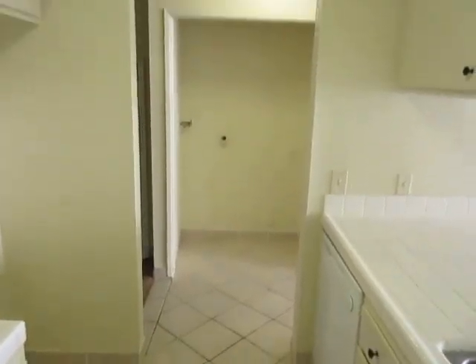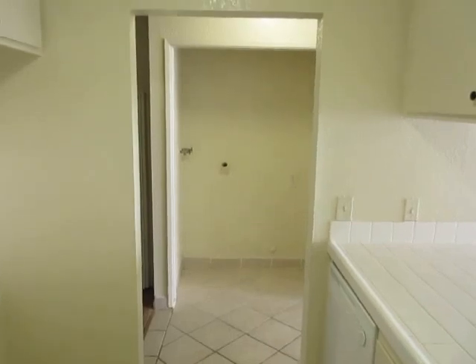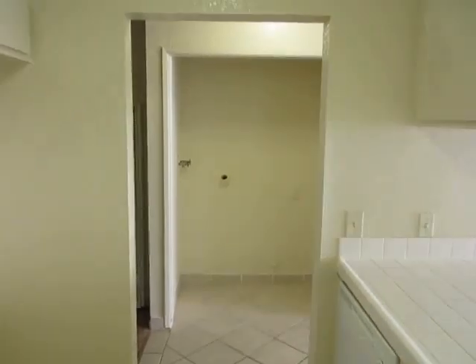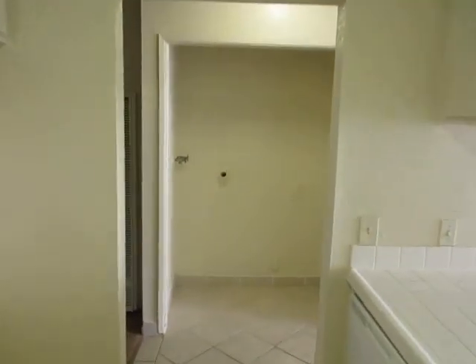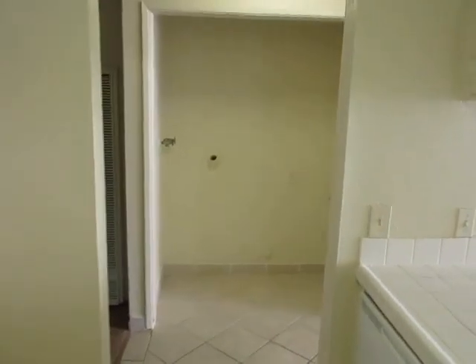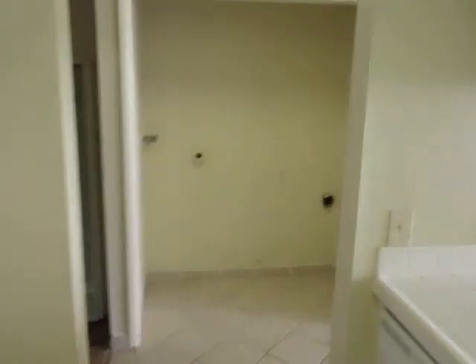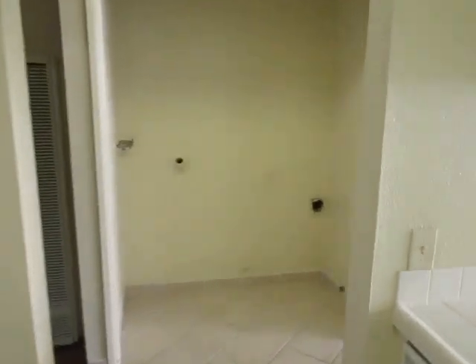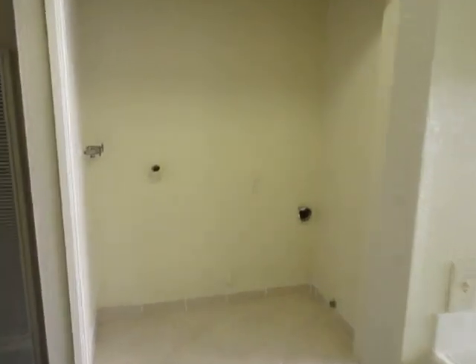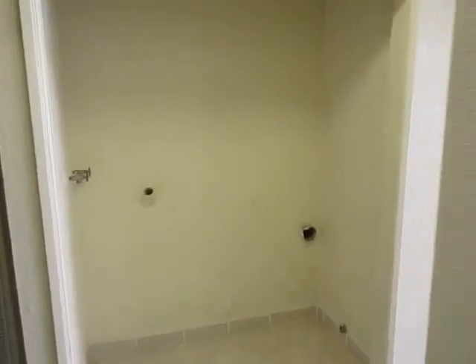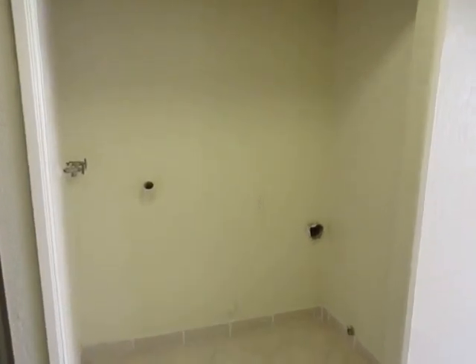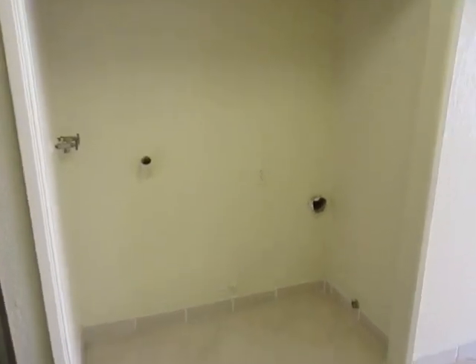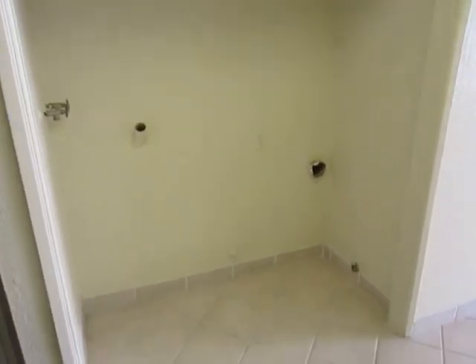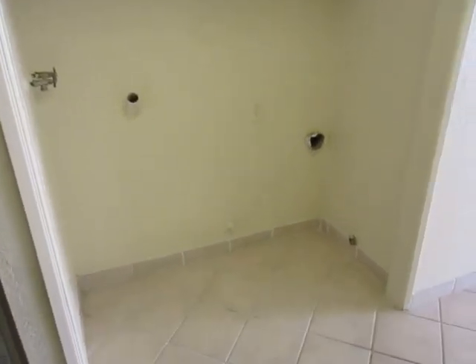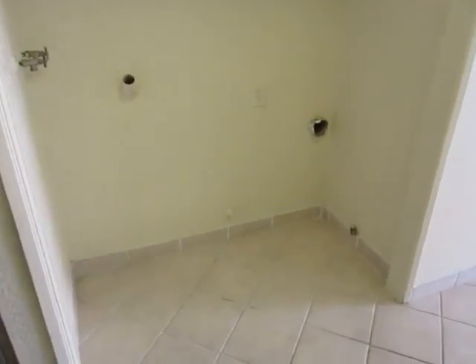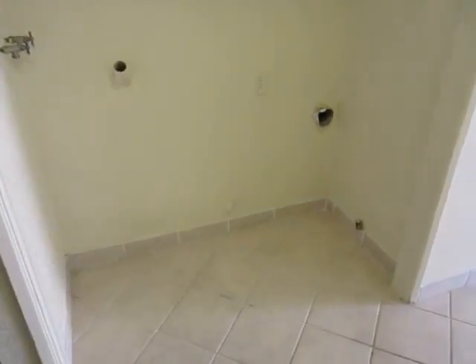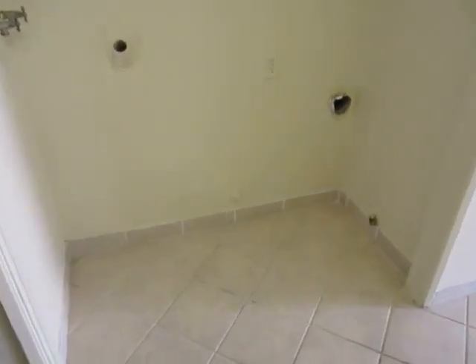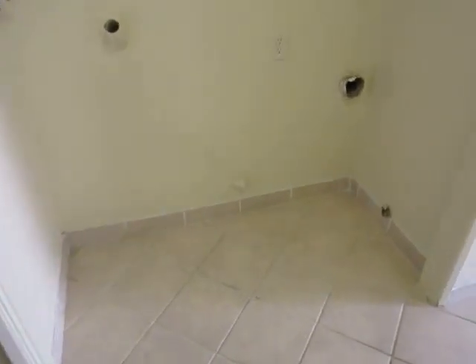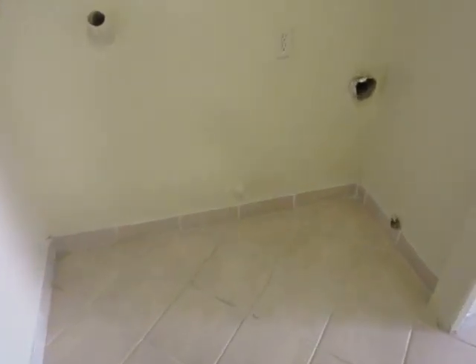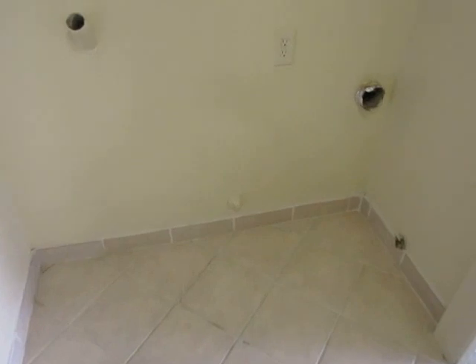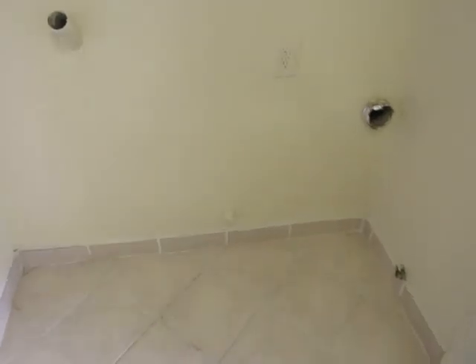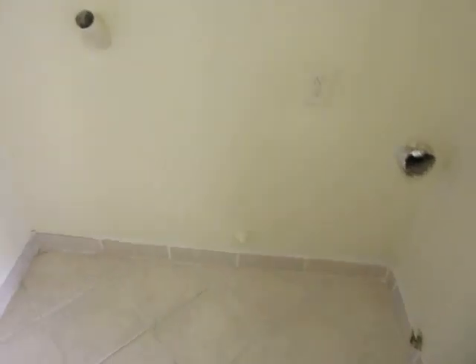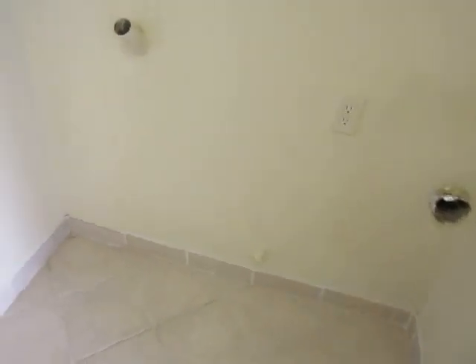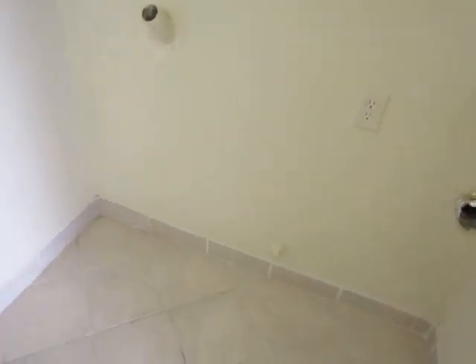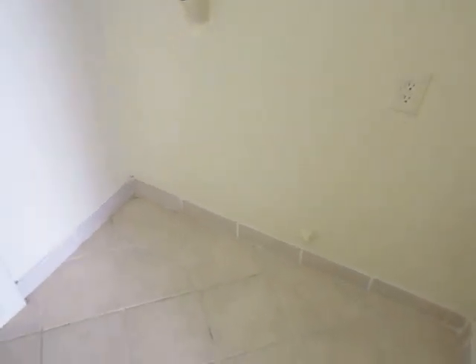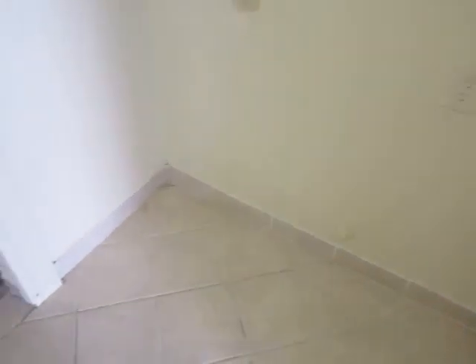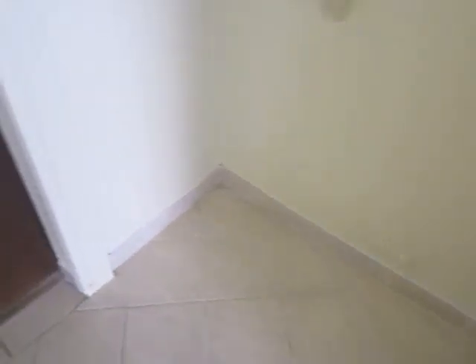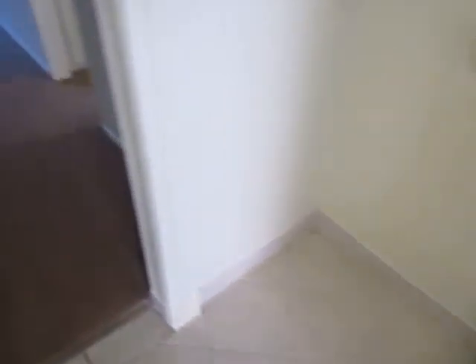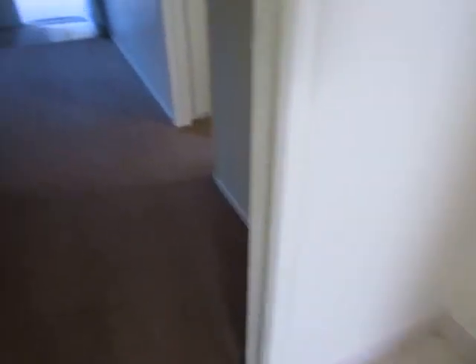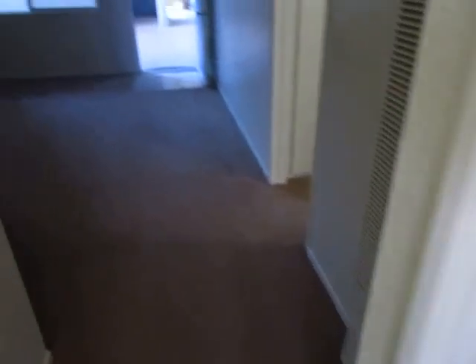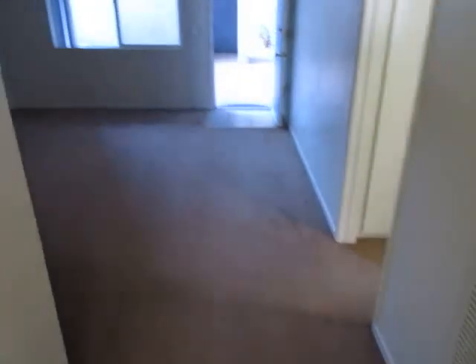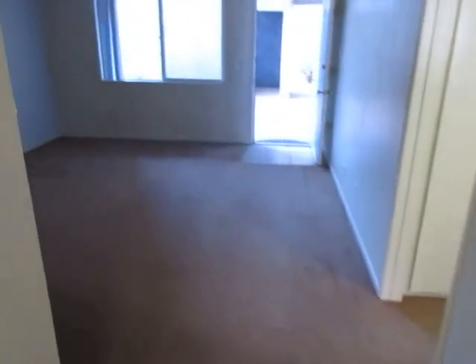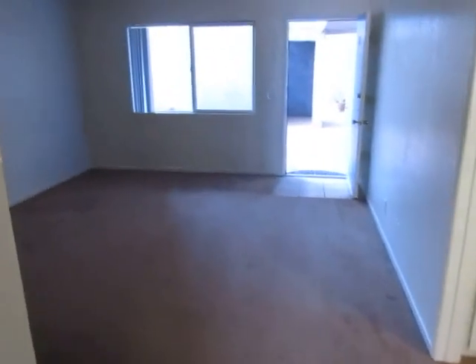Next to the kitchen you have a laundry room area where there are washer and dryer hookups, so that's very convenient. You'll have your own laundry room inside your apartment.